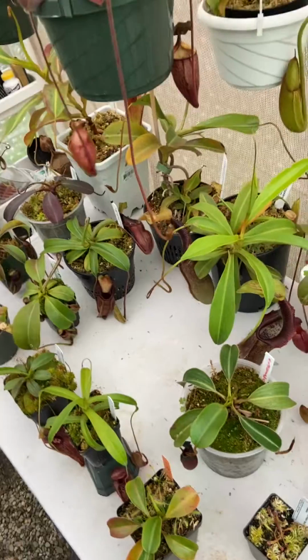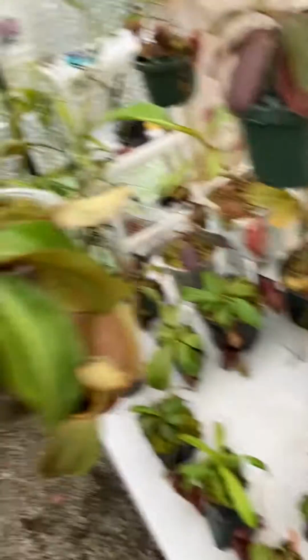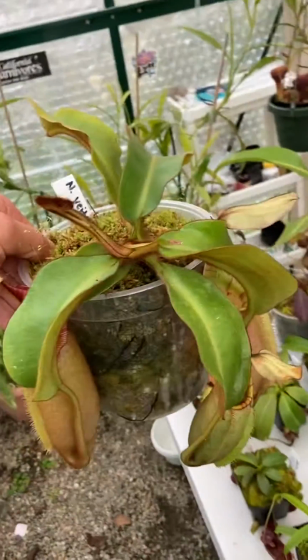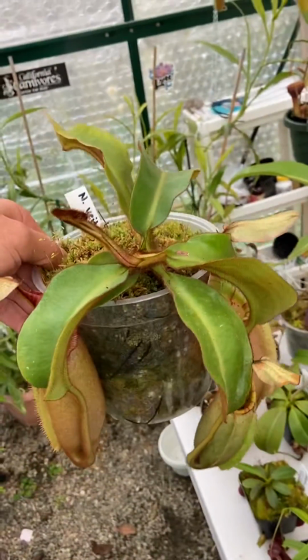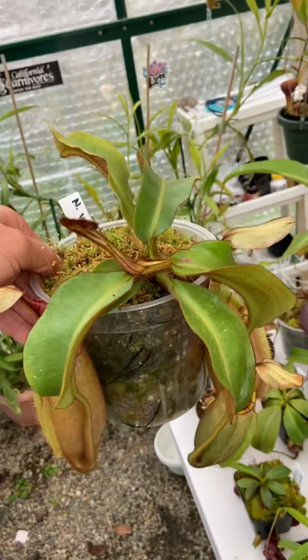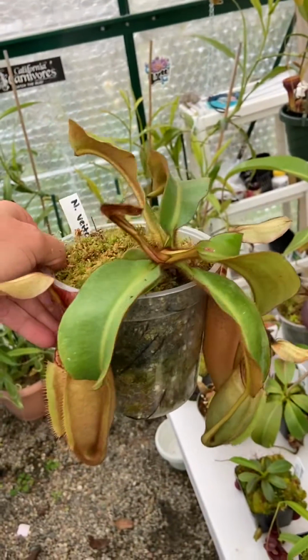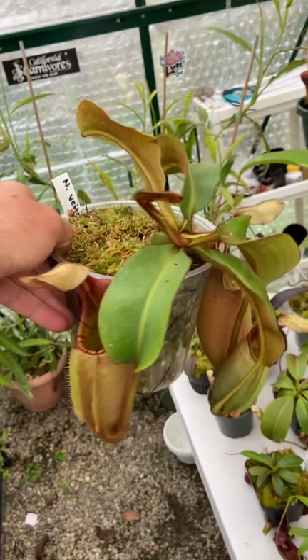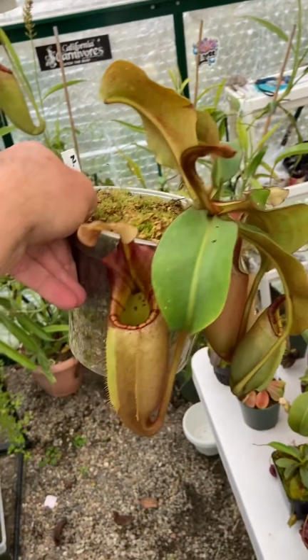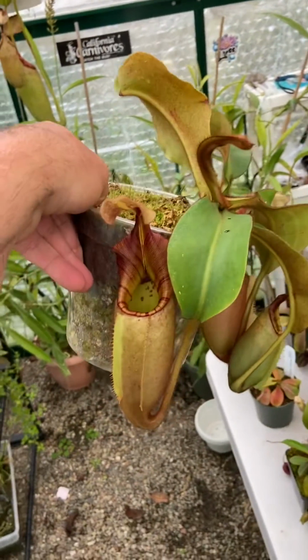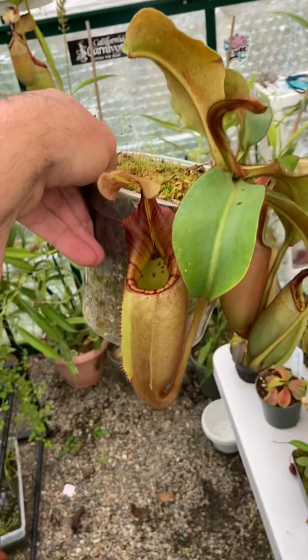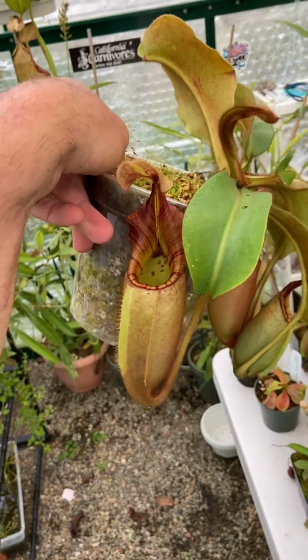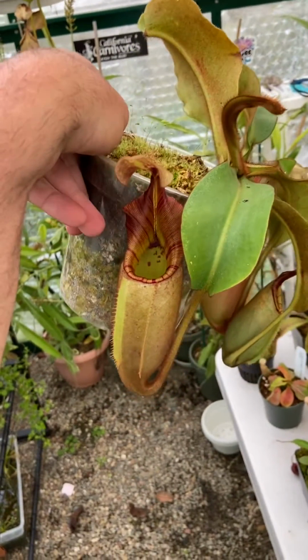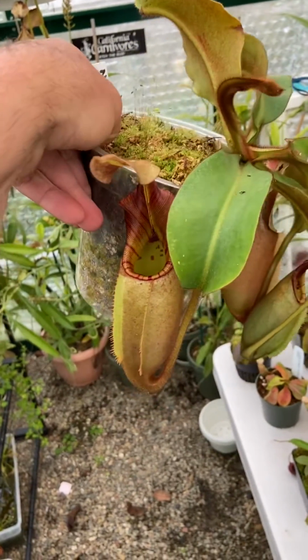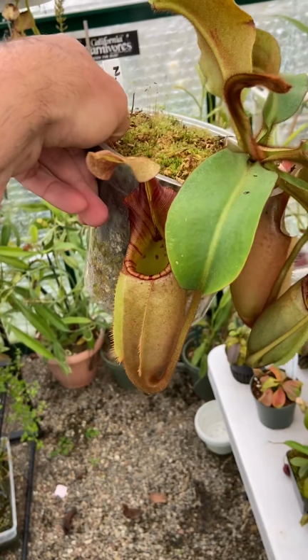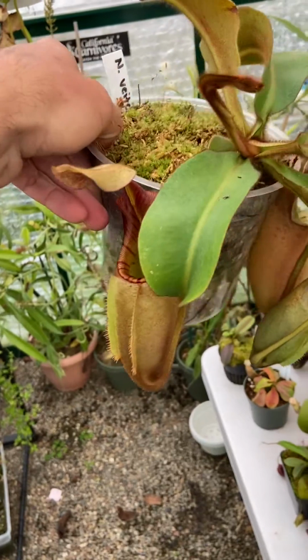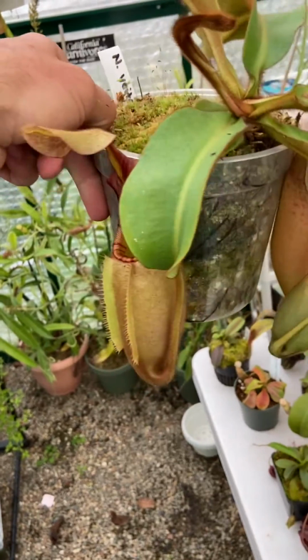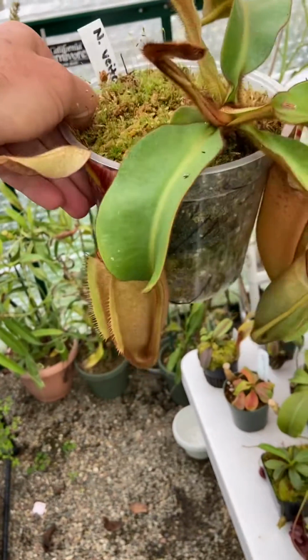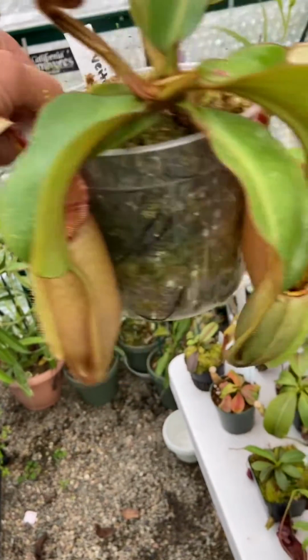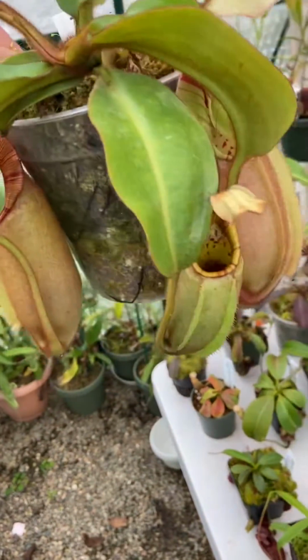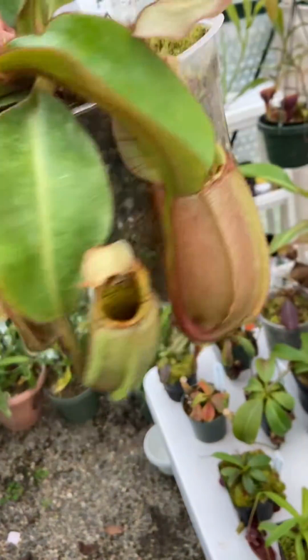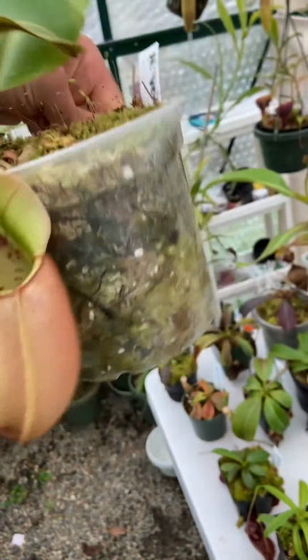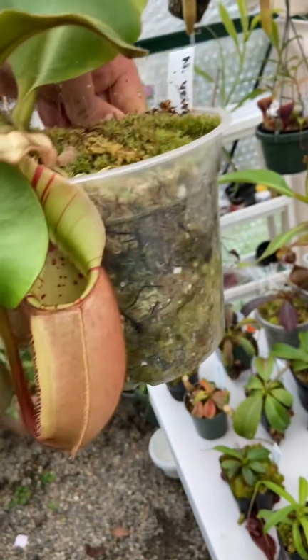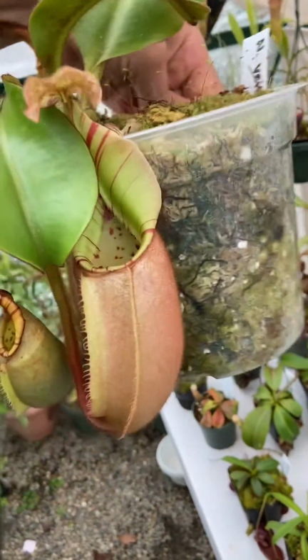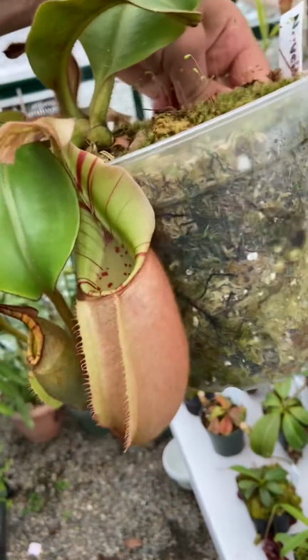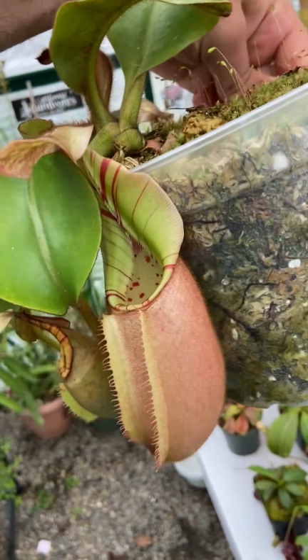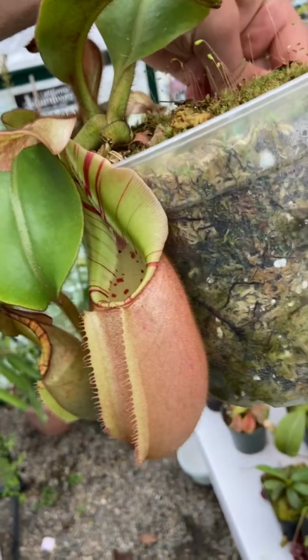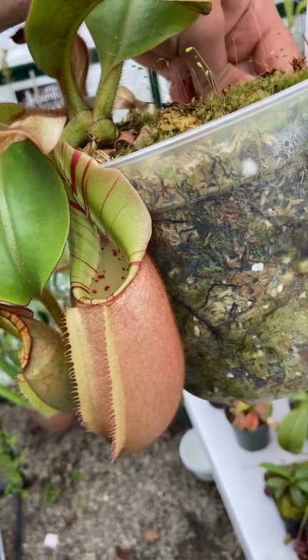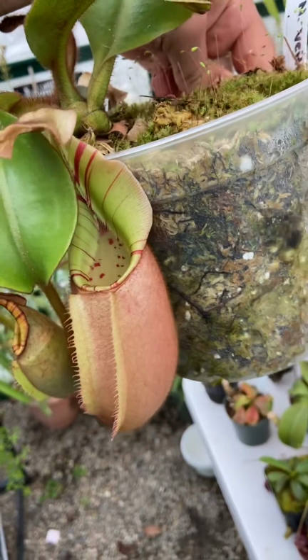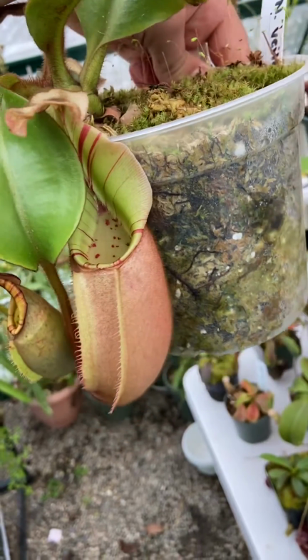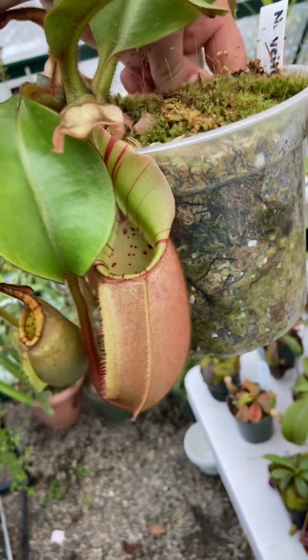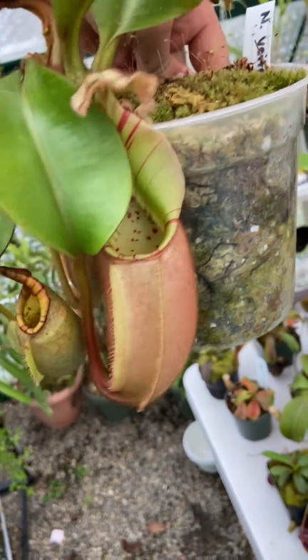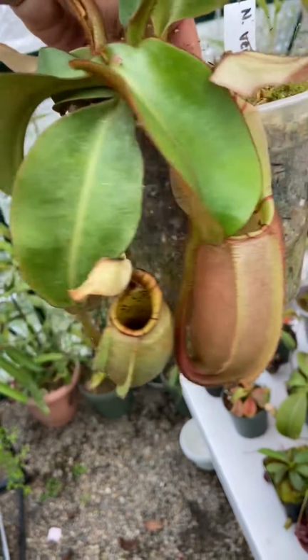I'm doing a quick species spotlight on the Nepenthes vichiae. This is Borneo Exotics 3734, and it popped a new pitcher recently, and I'm pretty excited about the progression of this plant.